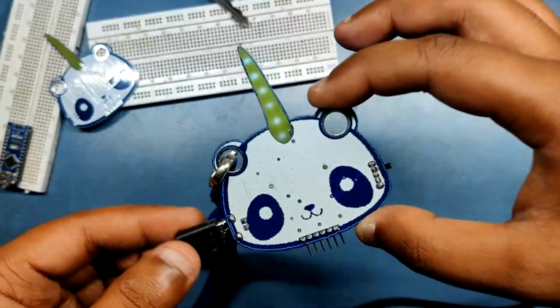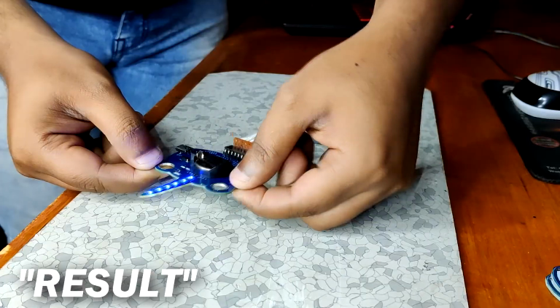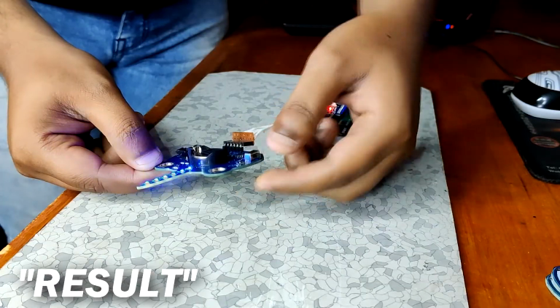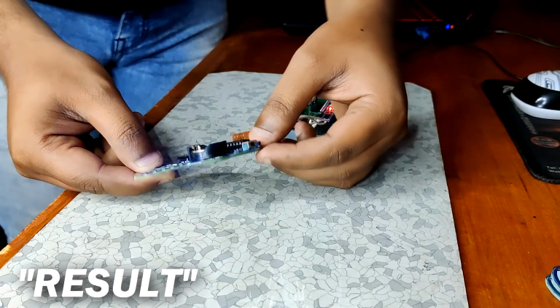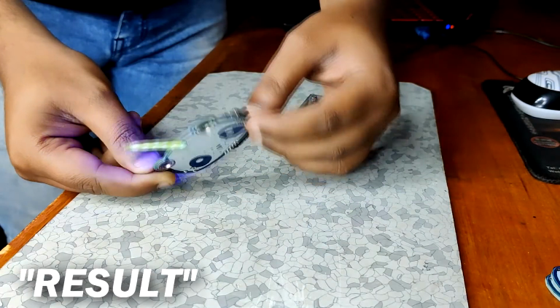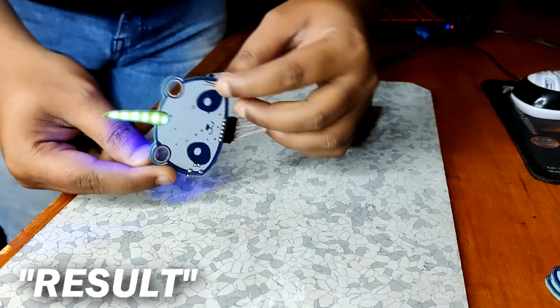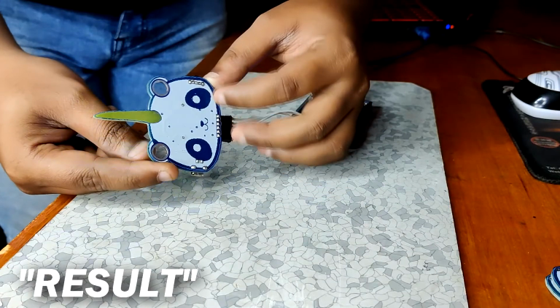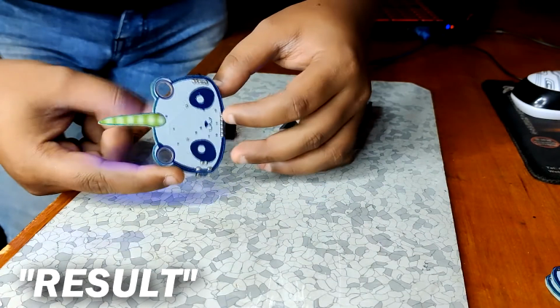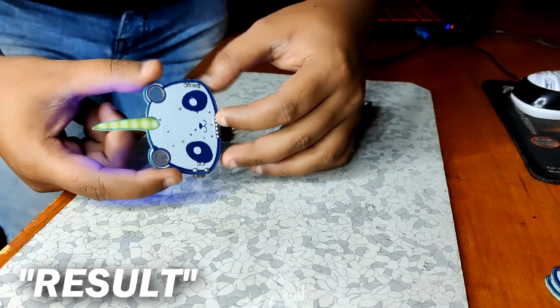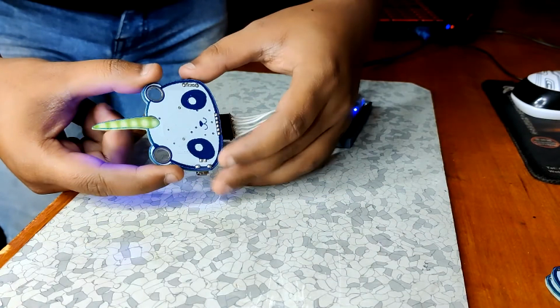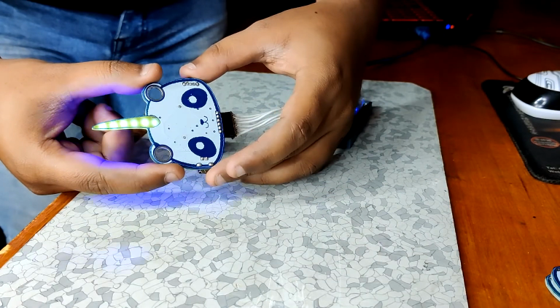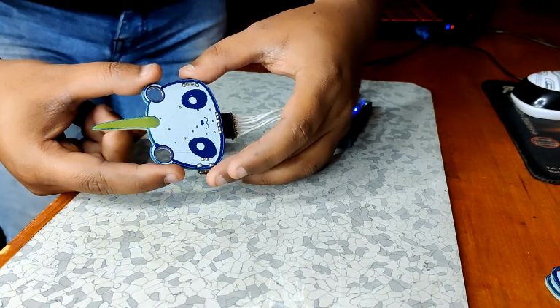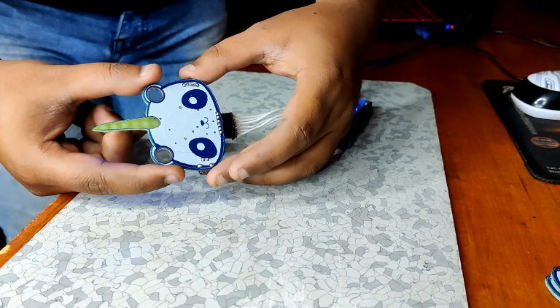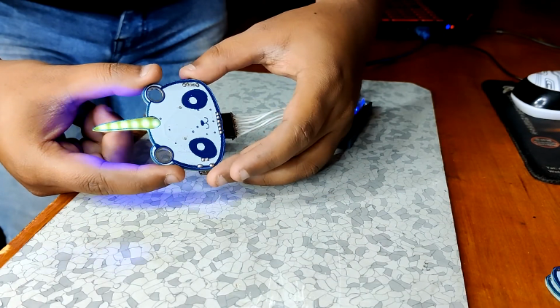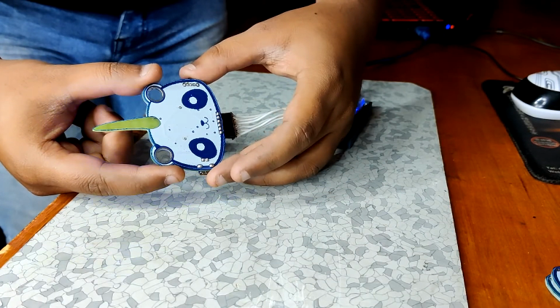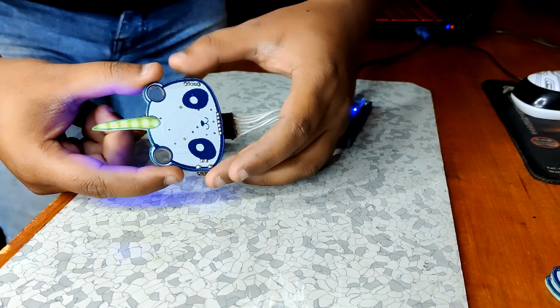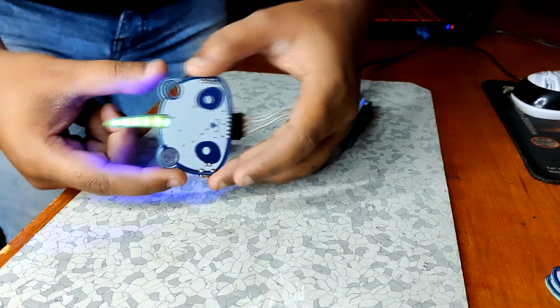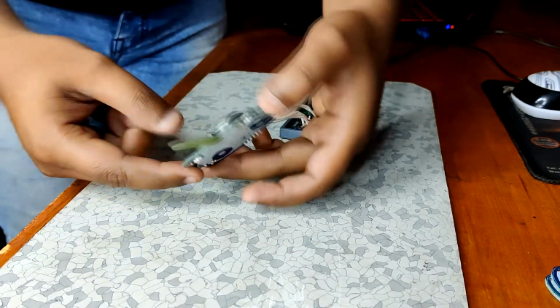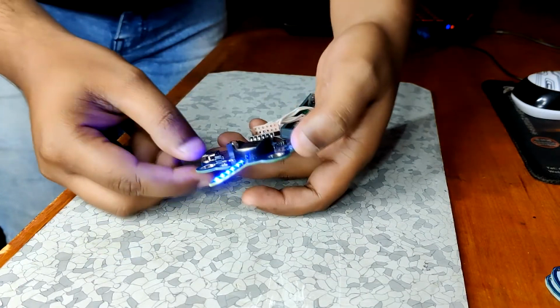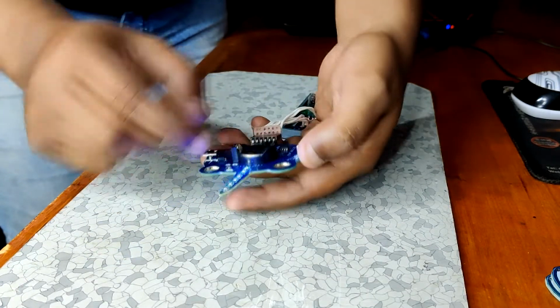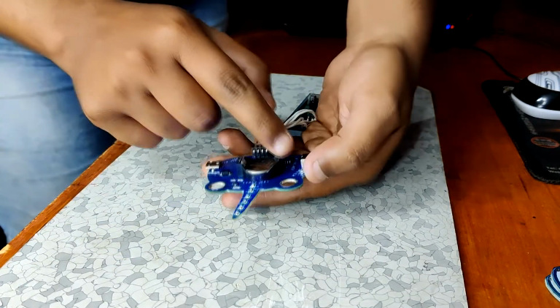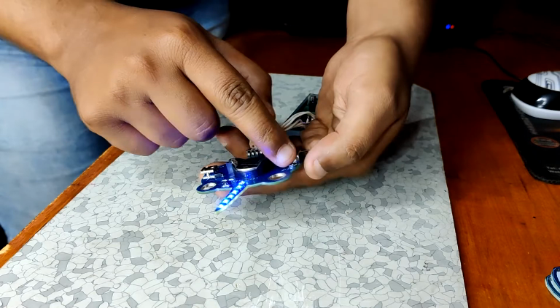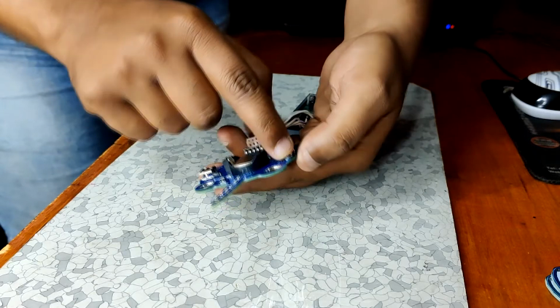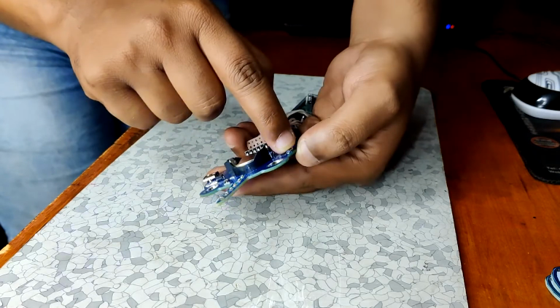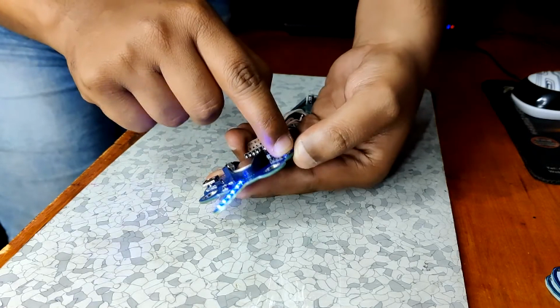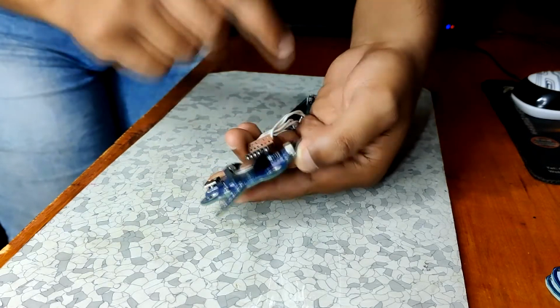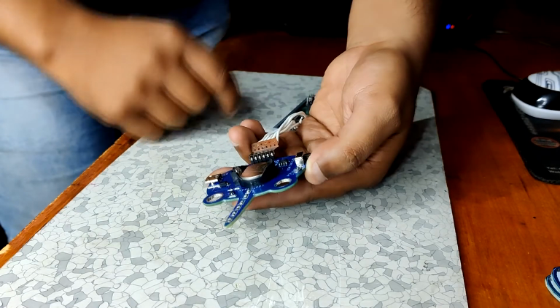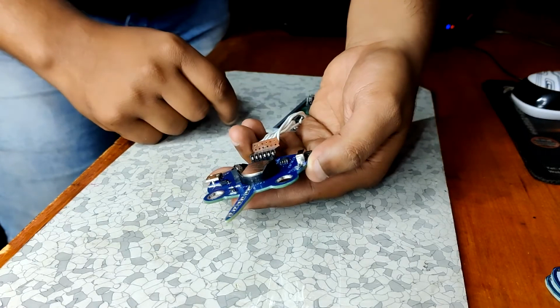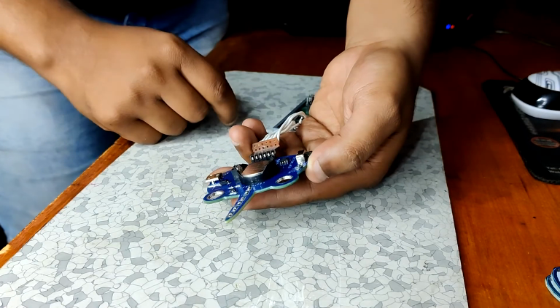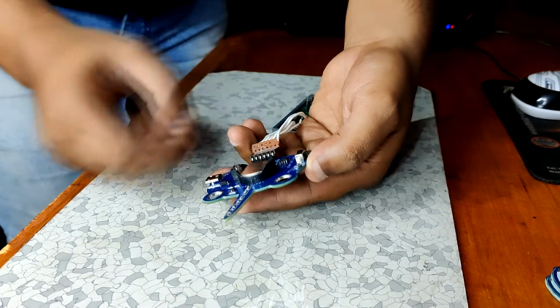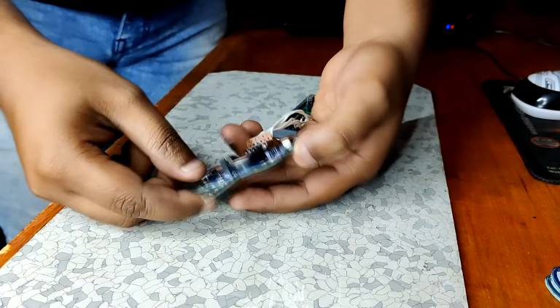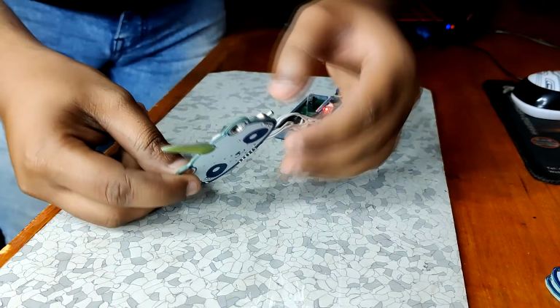As you can see, the badge is working nicely — the LEDs are visible through the FR4 board, which makes this badge even better.